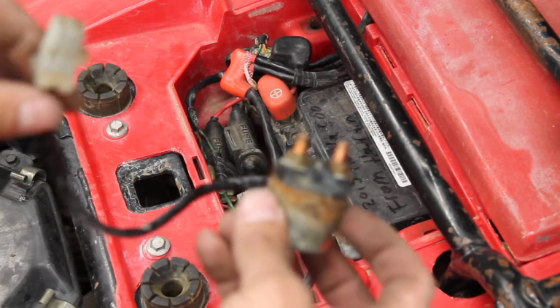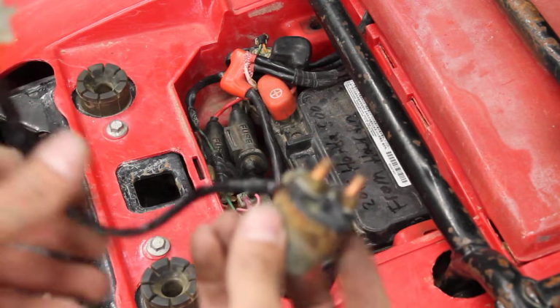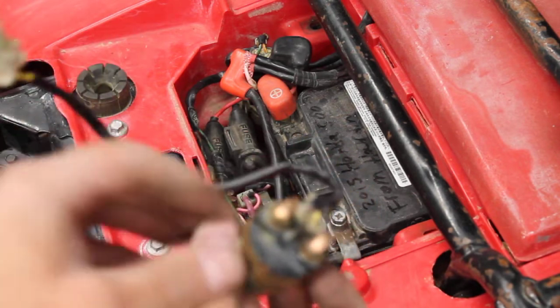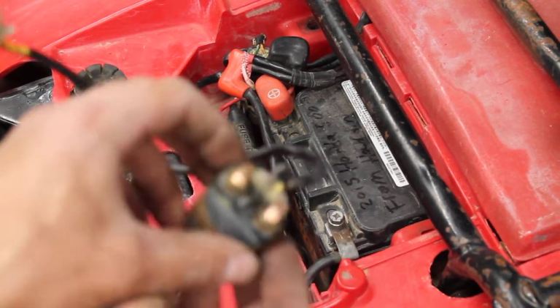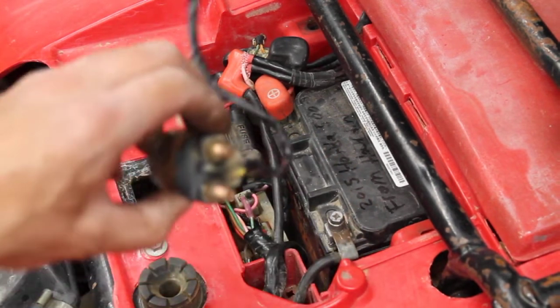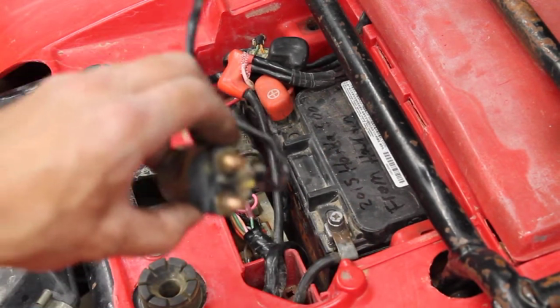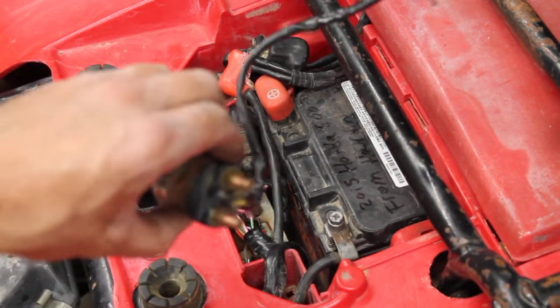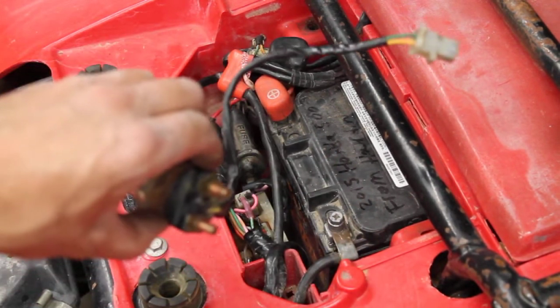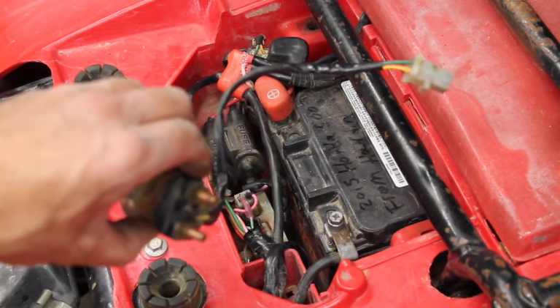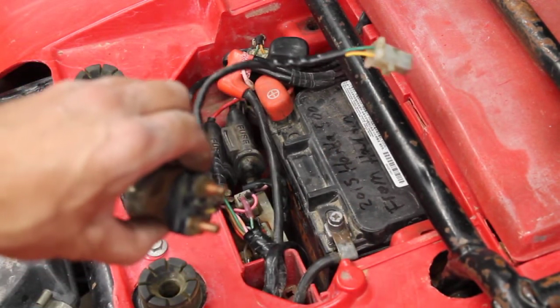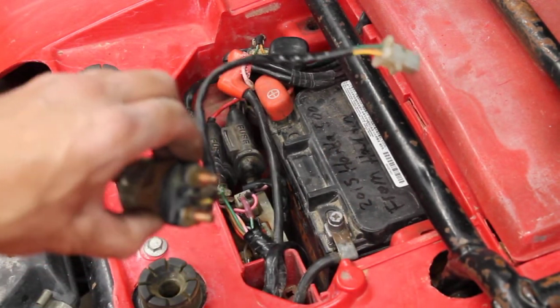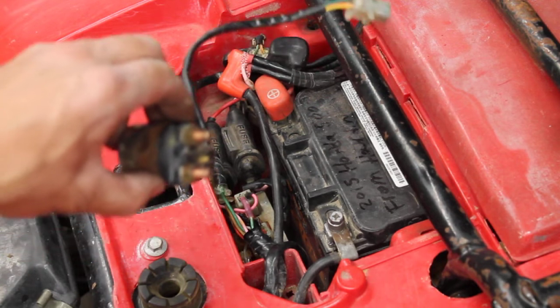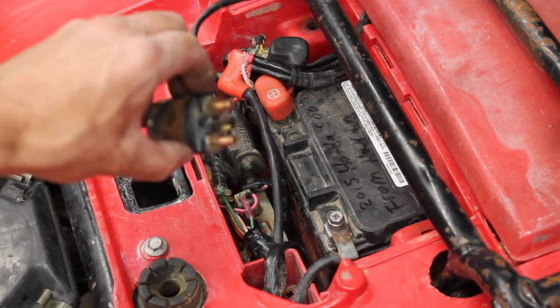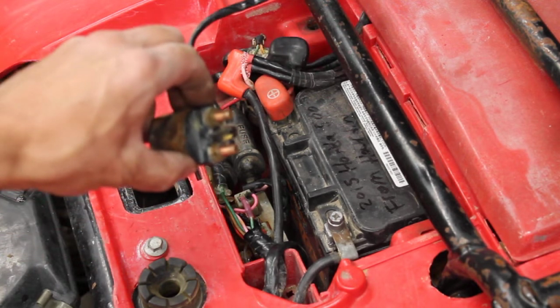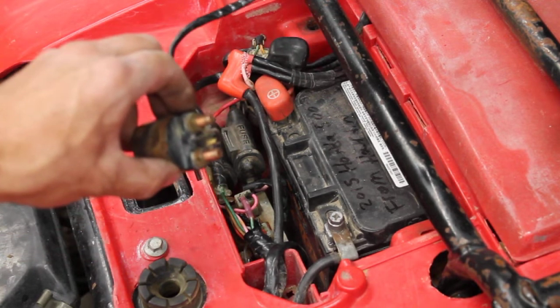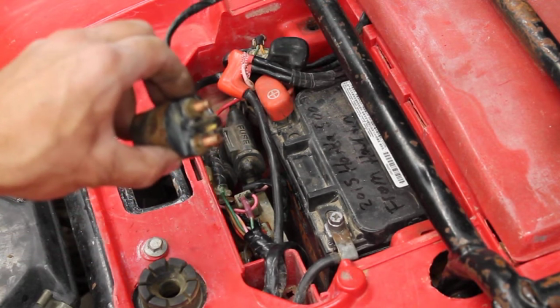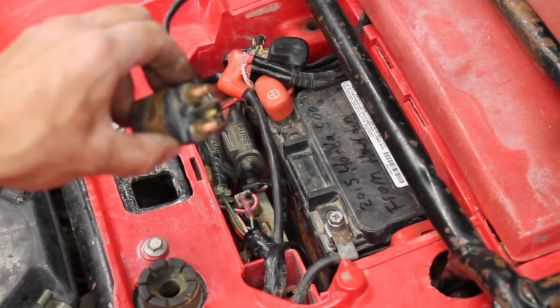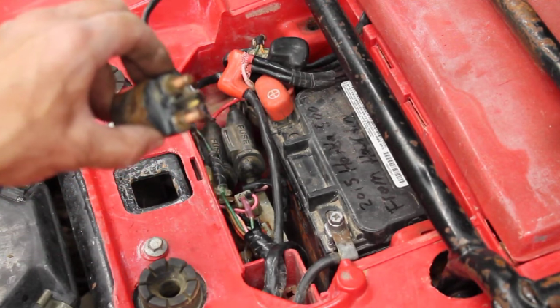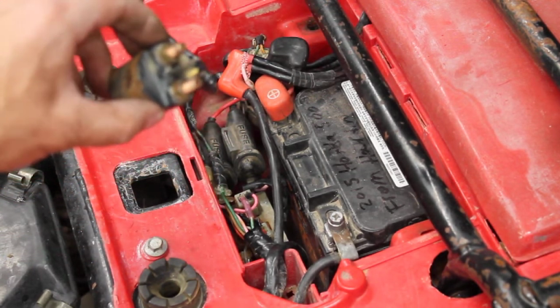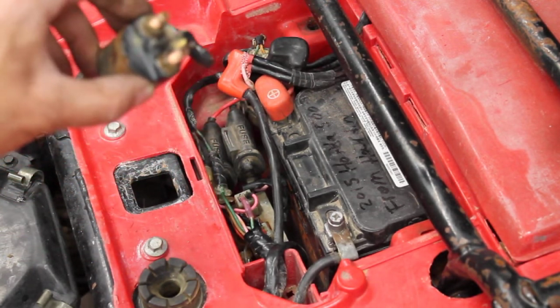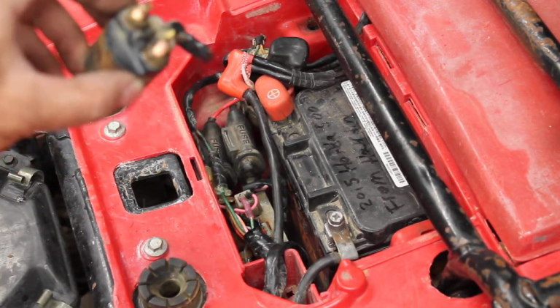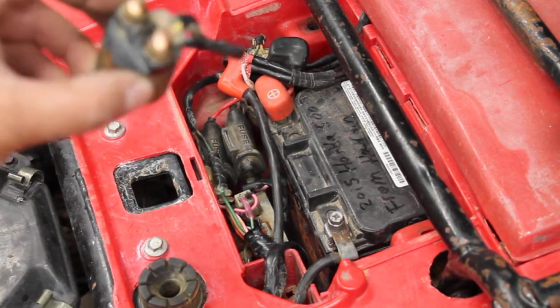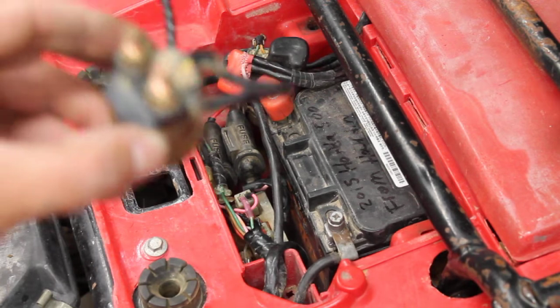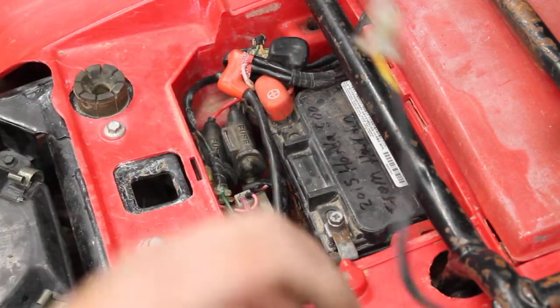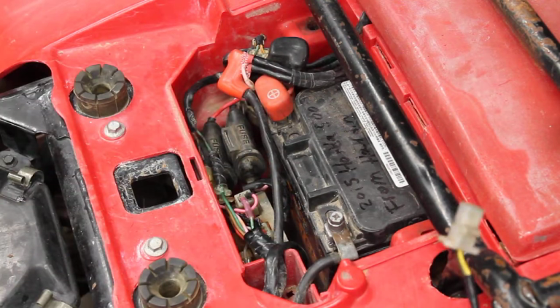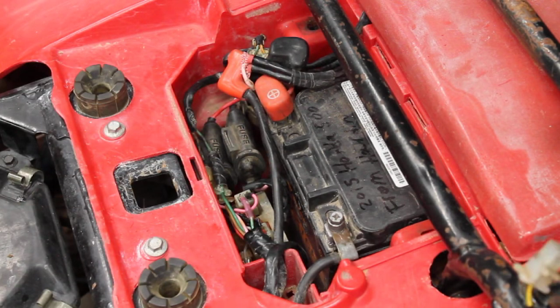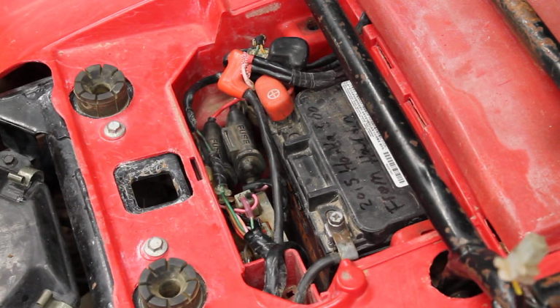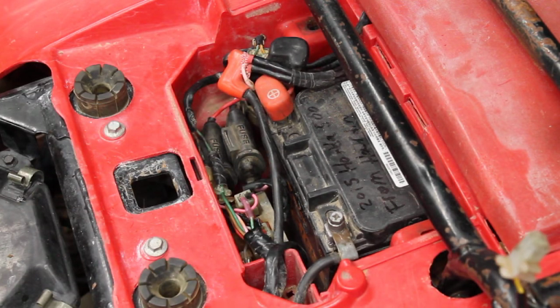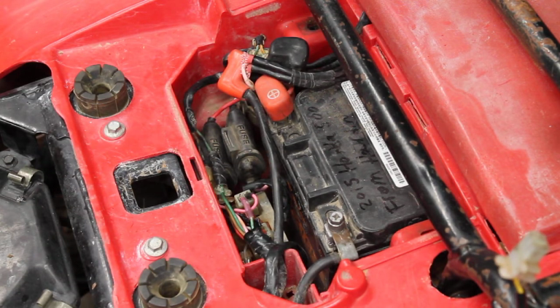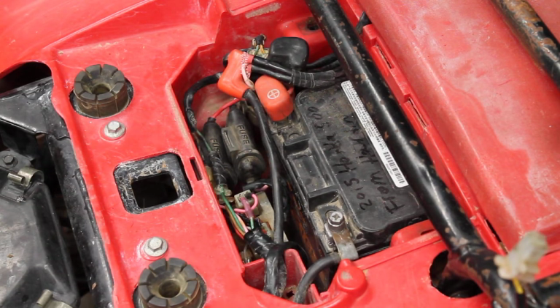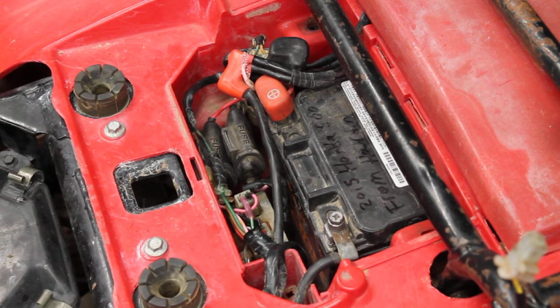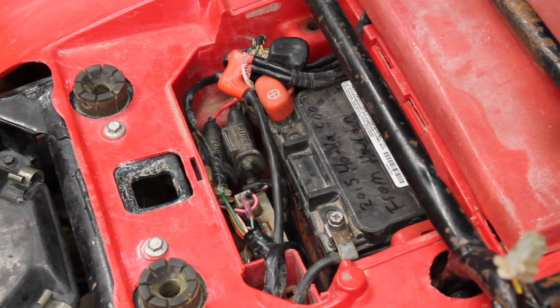Here is what it looks like. On this machine, when you press the start button, all it does is click, or it doesn't hardly even click. You can hear the solenoid try to move and nothing happens.